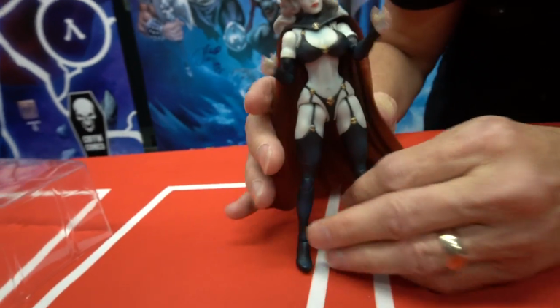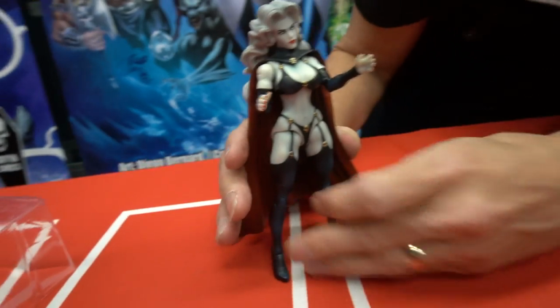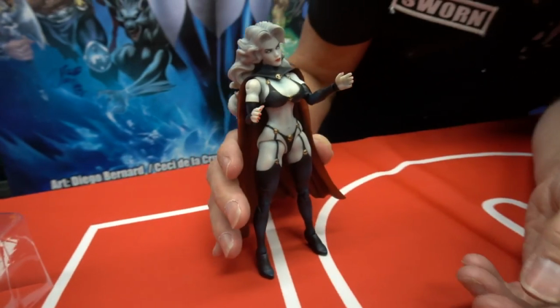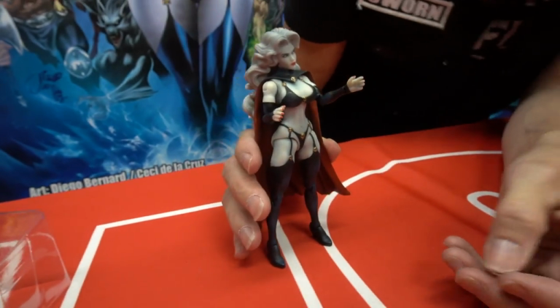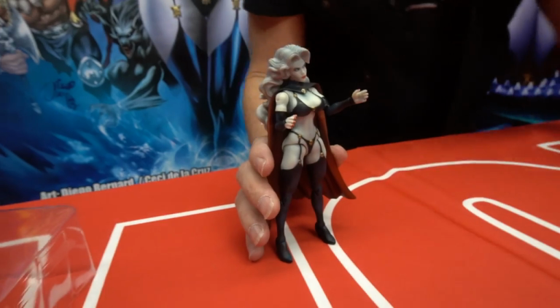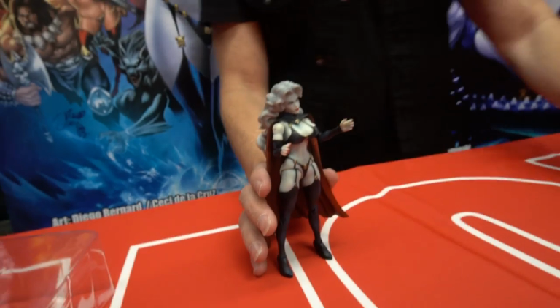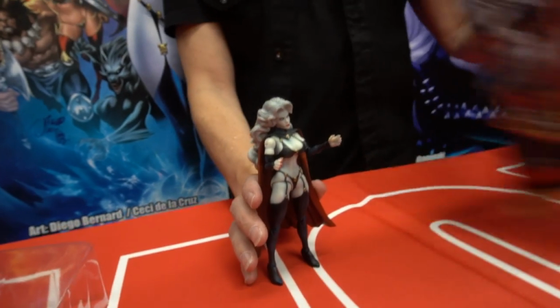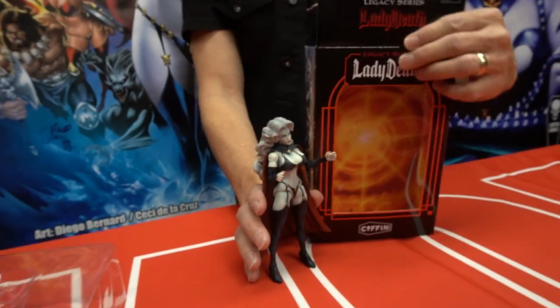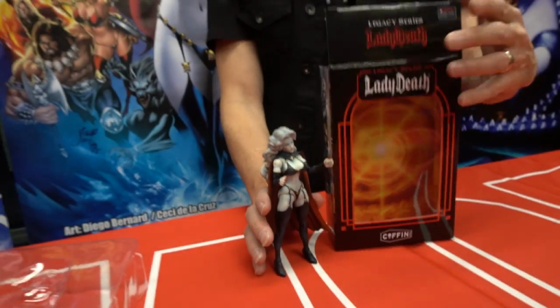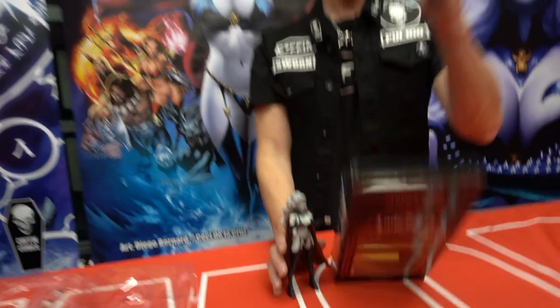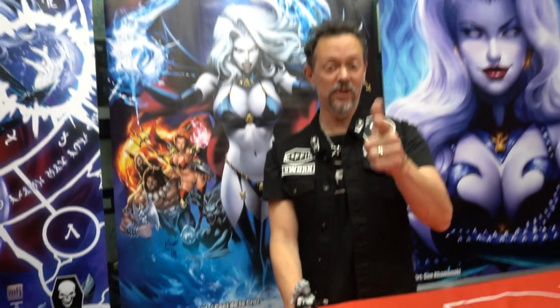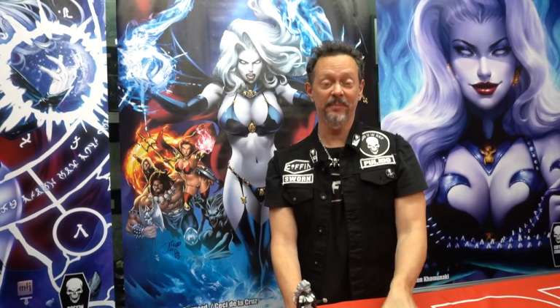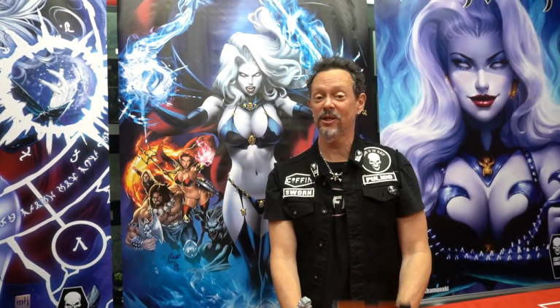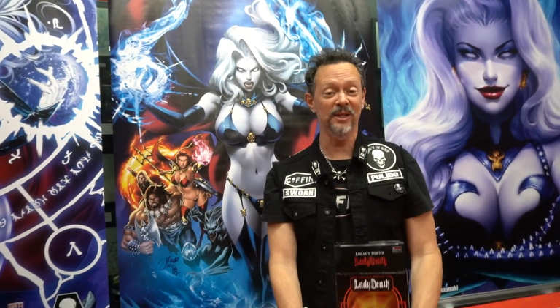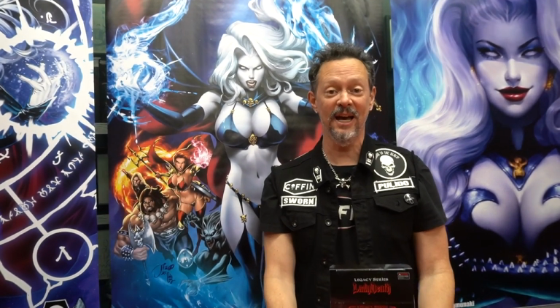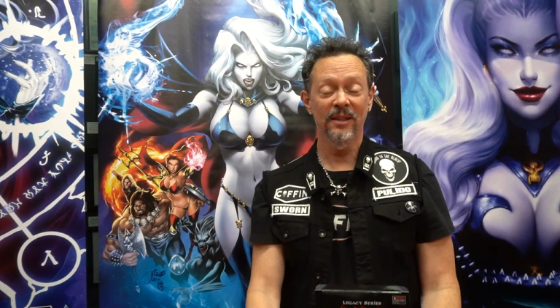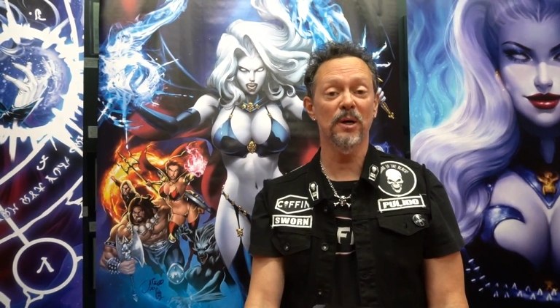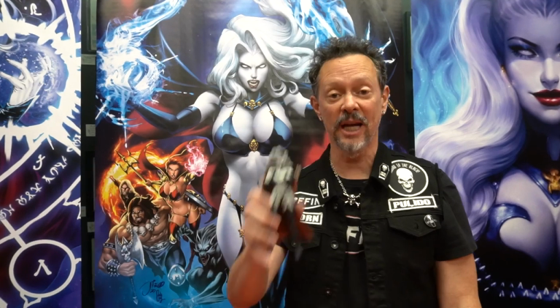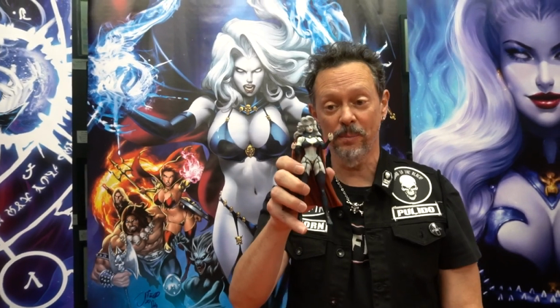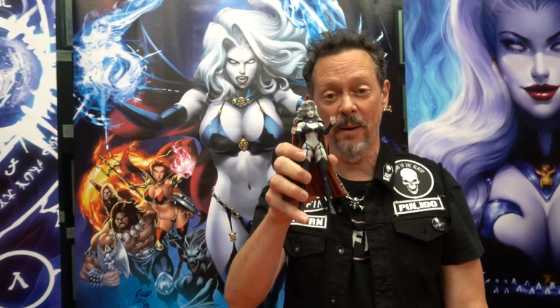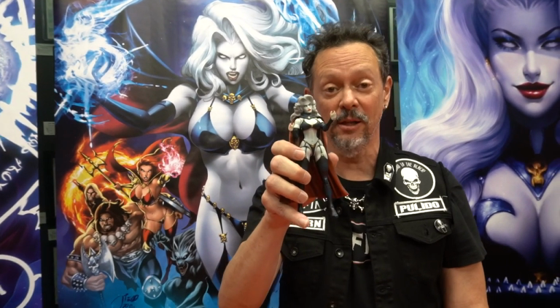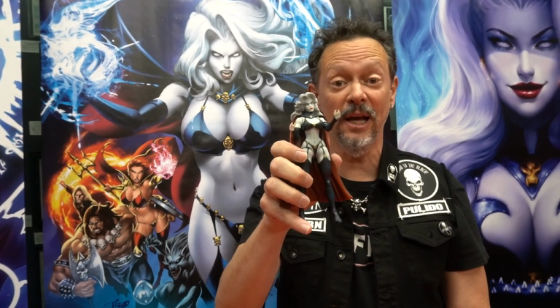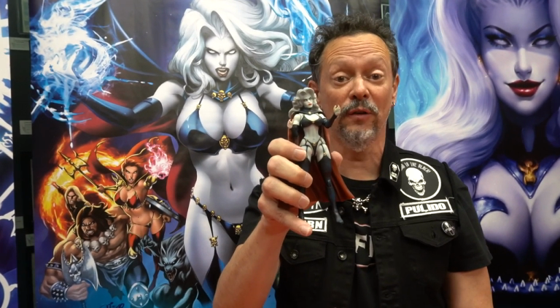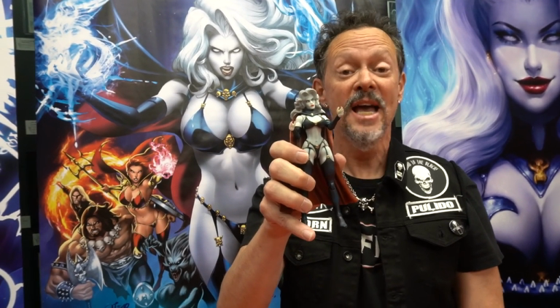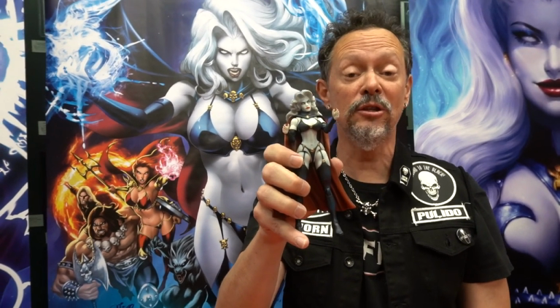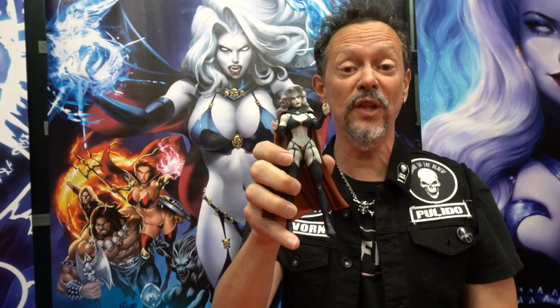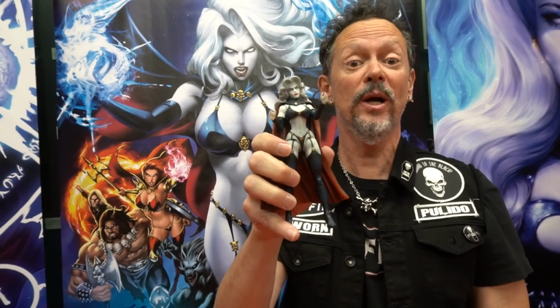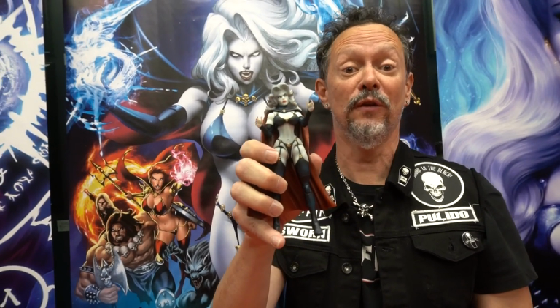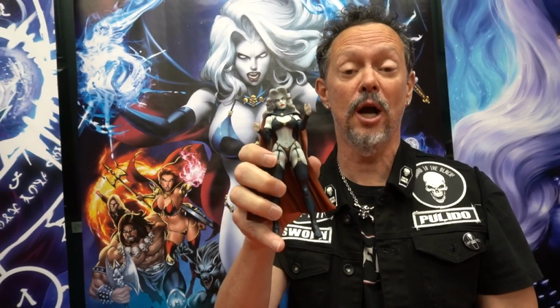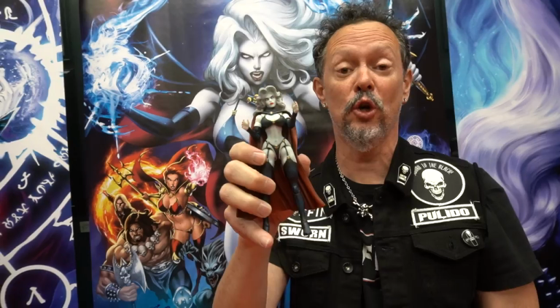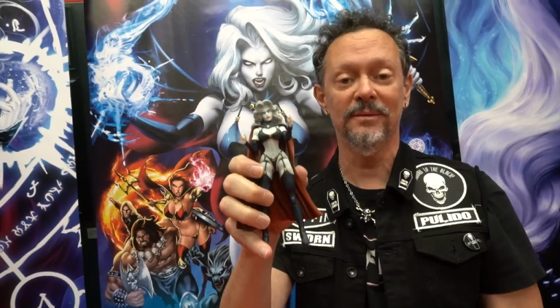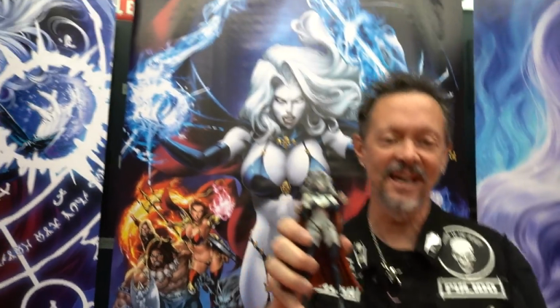And there she is, Lady Death. Folks, she's coming. Here she comes, Lady Death. Thank you so much for checking out my super quick unboxing of the Lady Death action figure. Stay tuned for the Hellwitch action figure coming soon. Yeah, bye y'all.